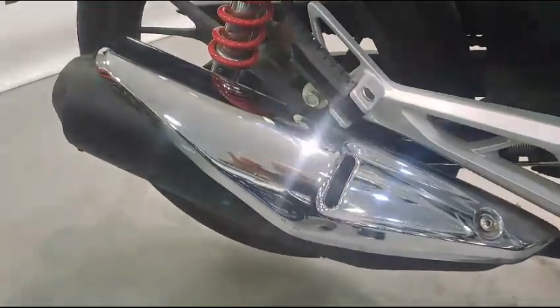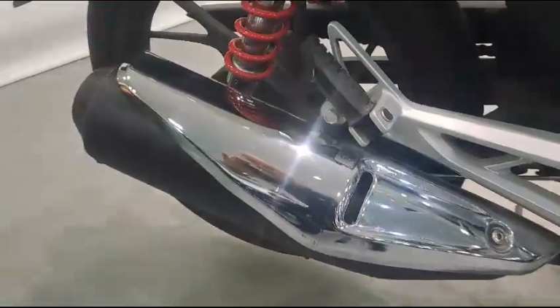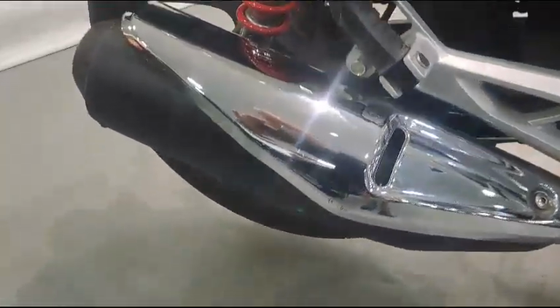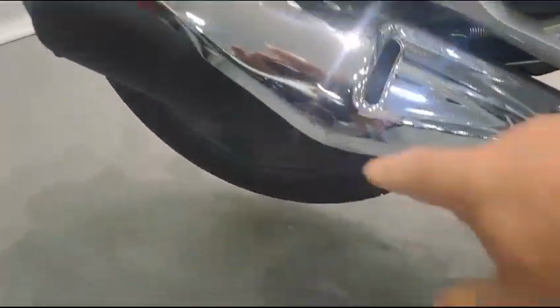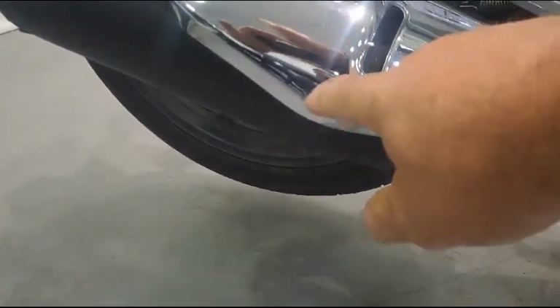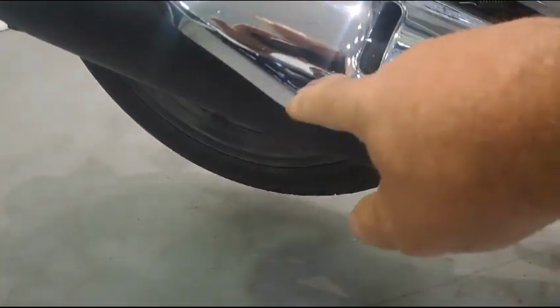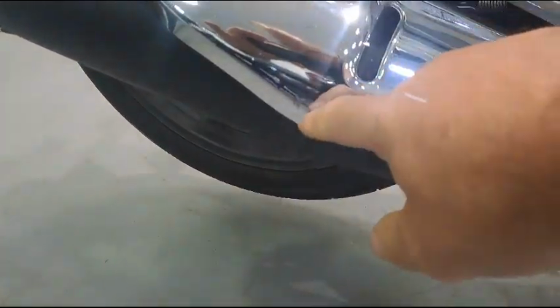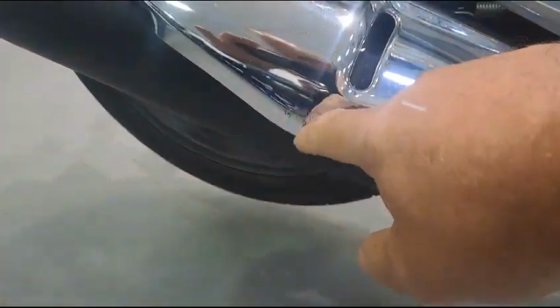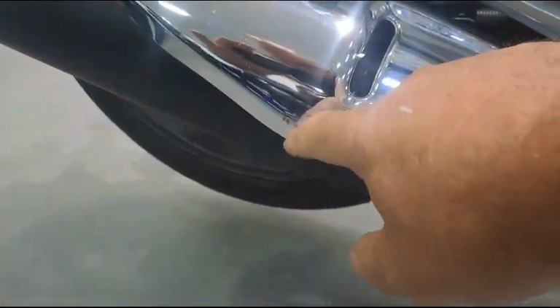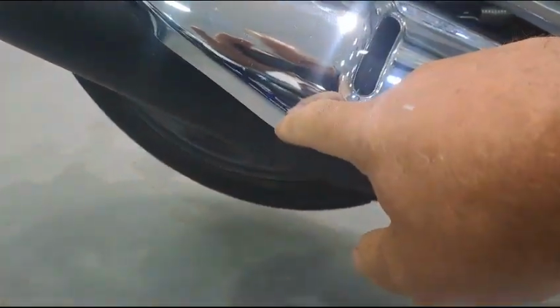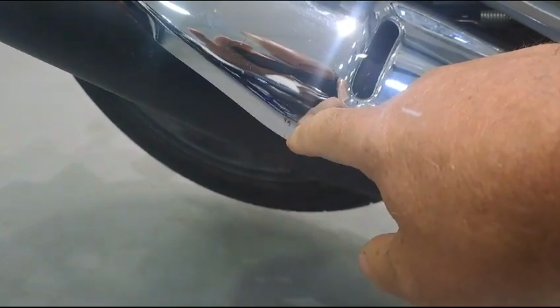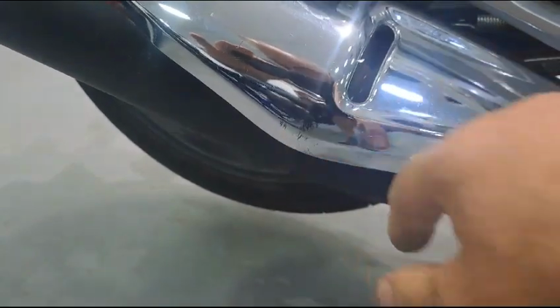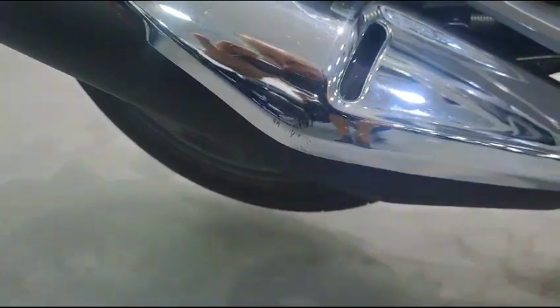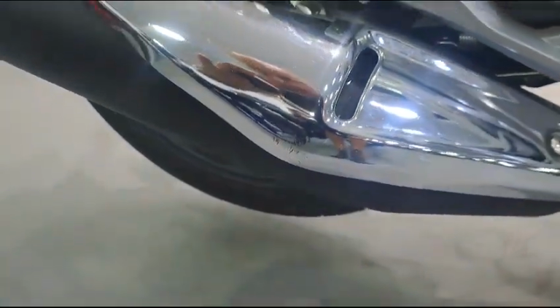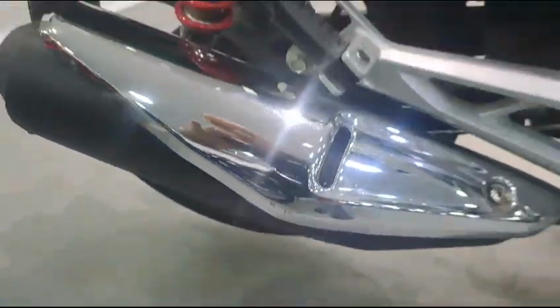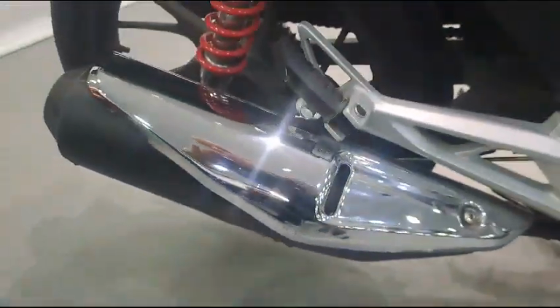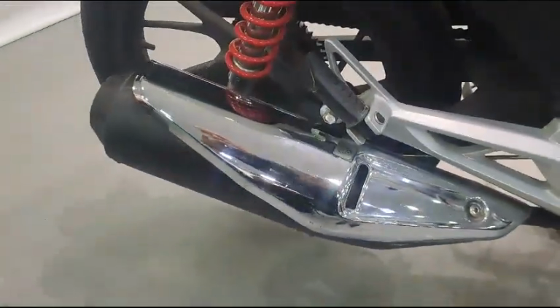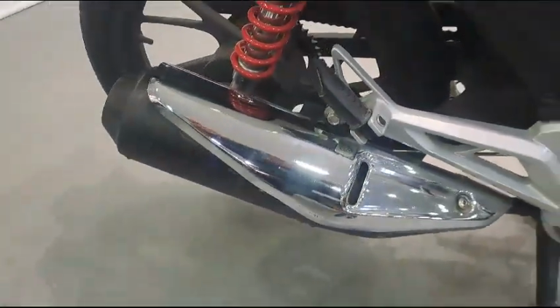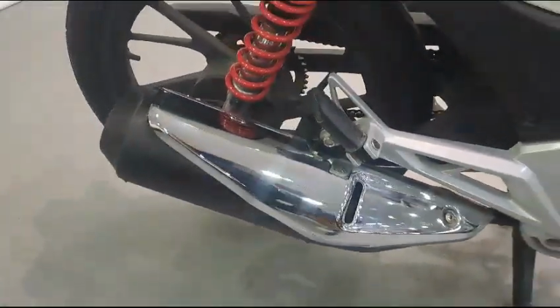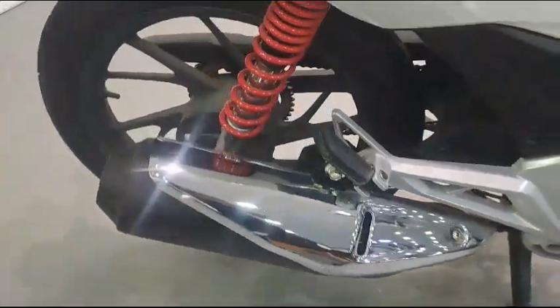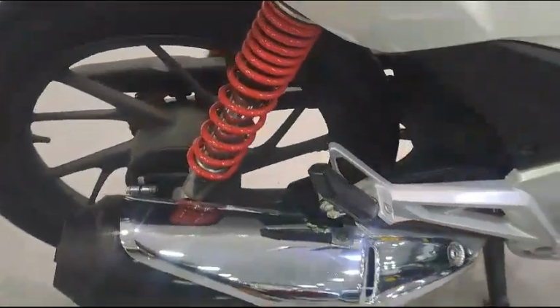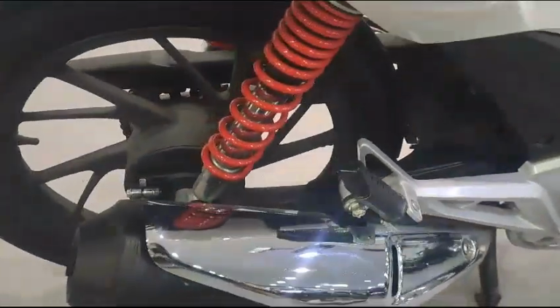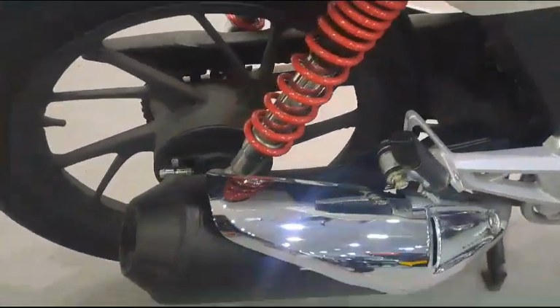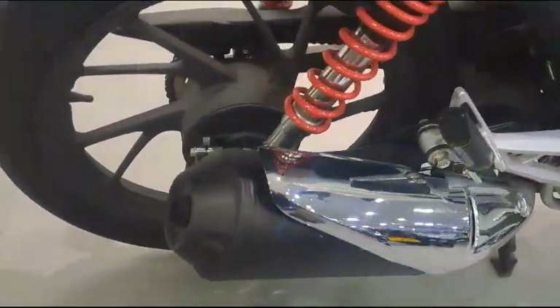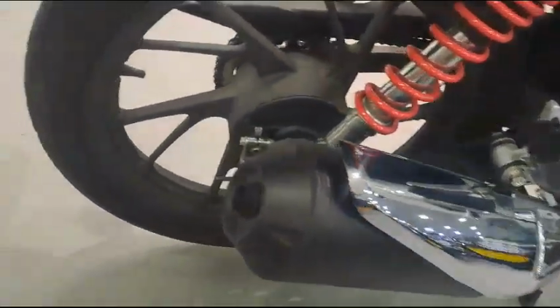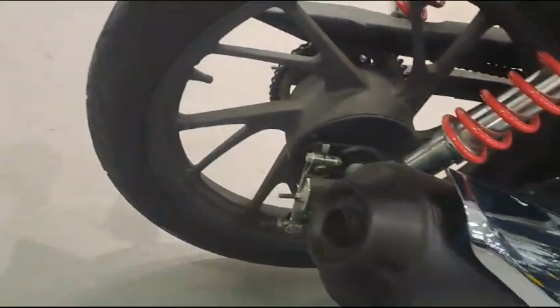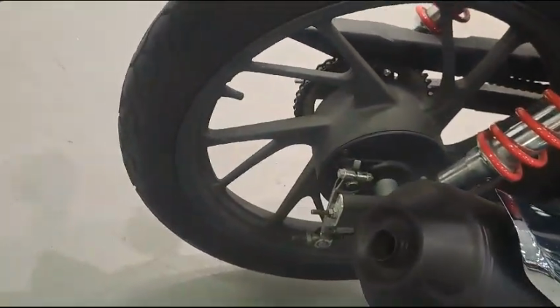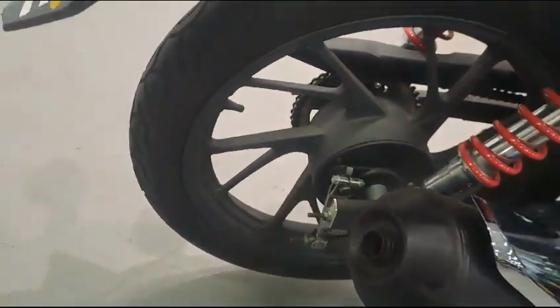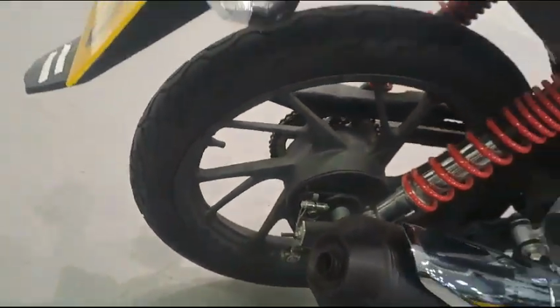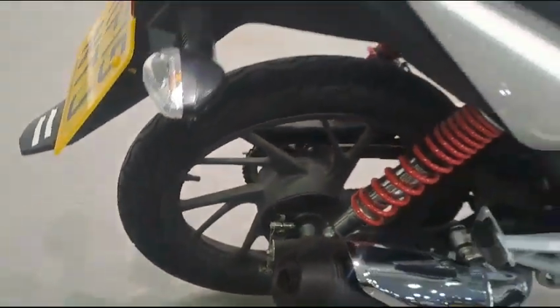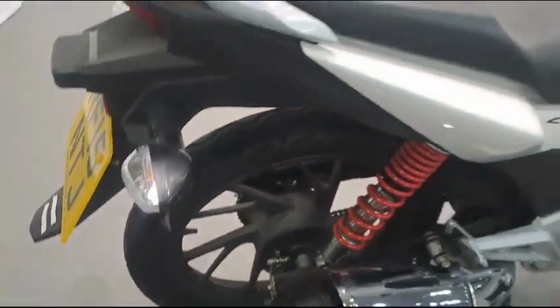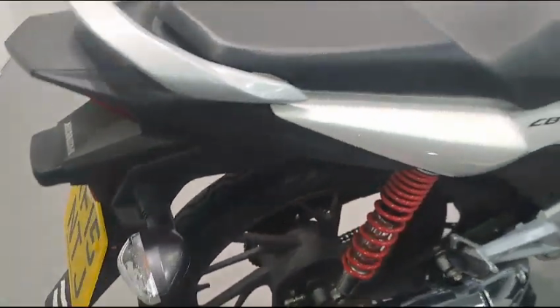It's not corroded. To be really critical, there's a tiny little mark on this cover here, but nothing significant. All the rear shocks are nice and clean, and the rear tyre shows no sign of wear.